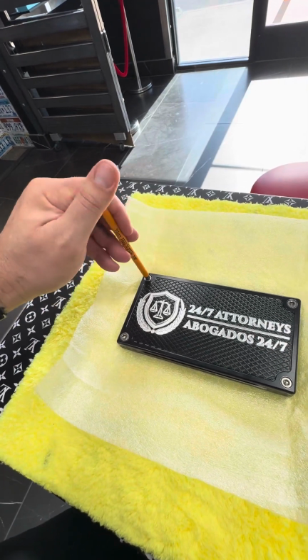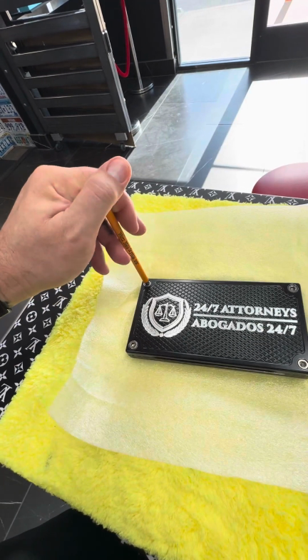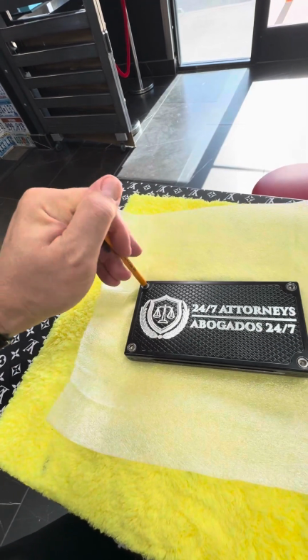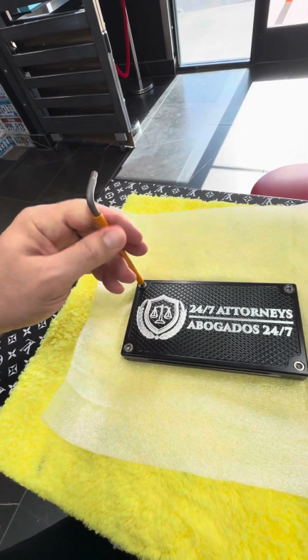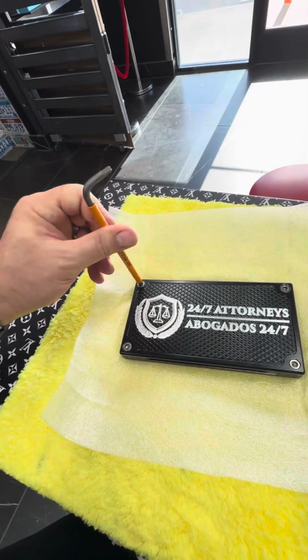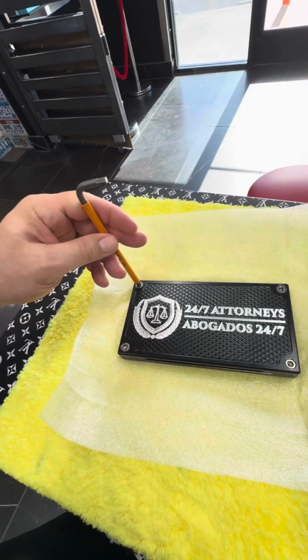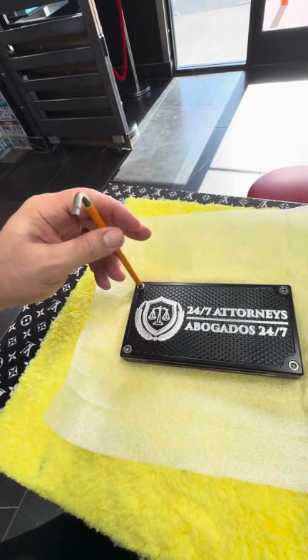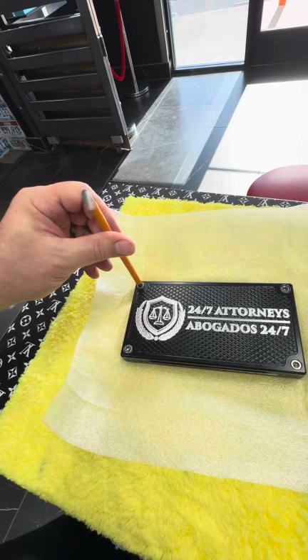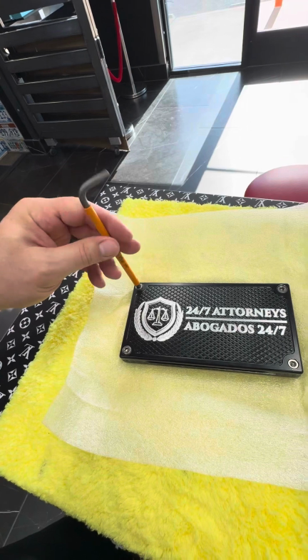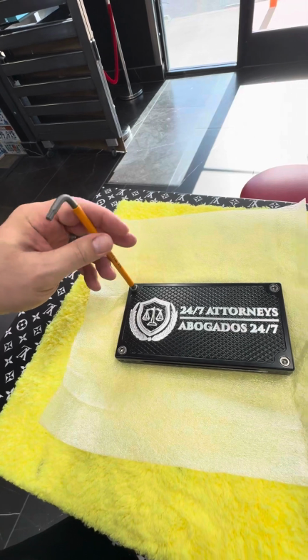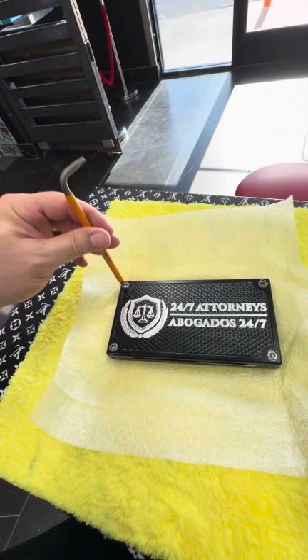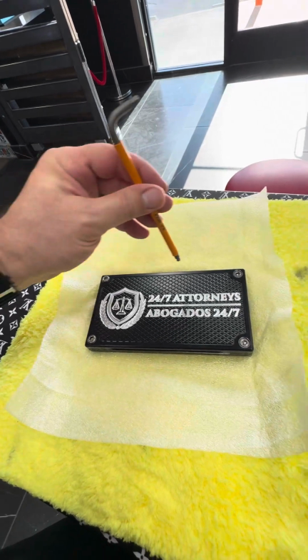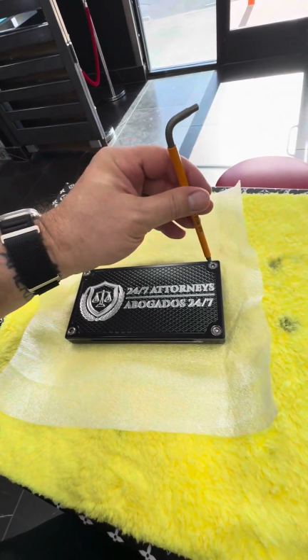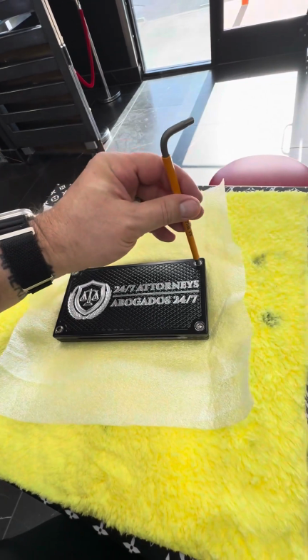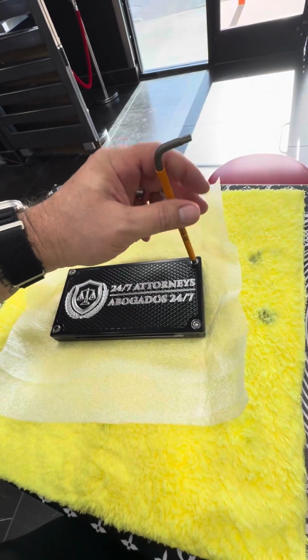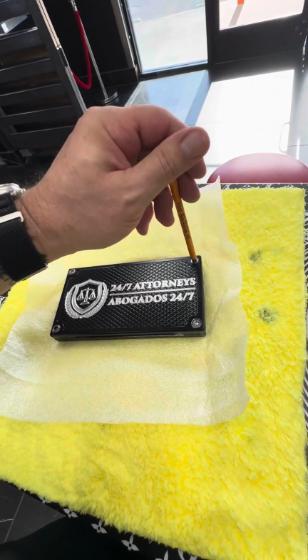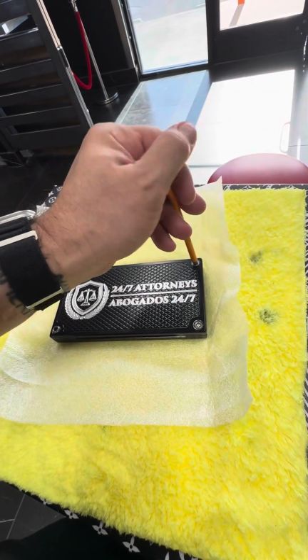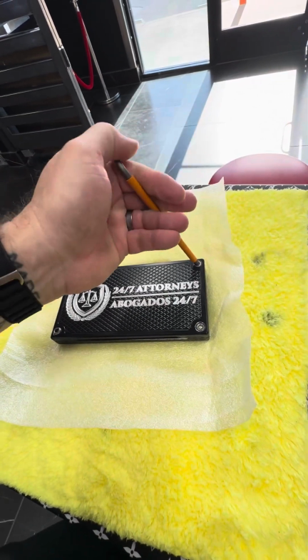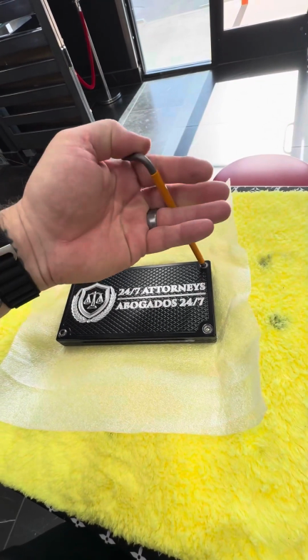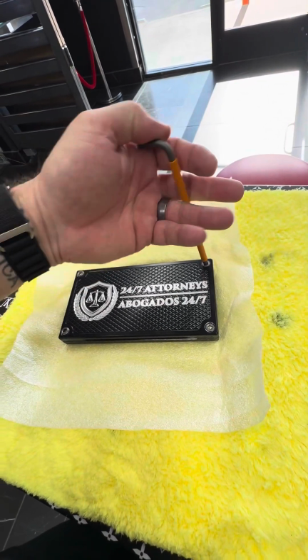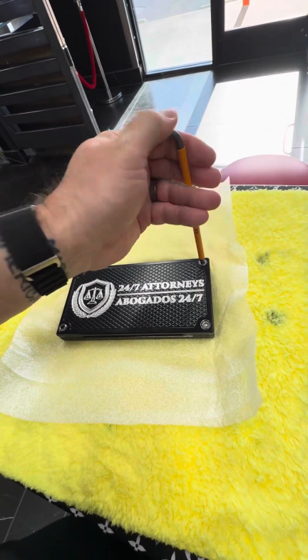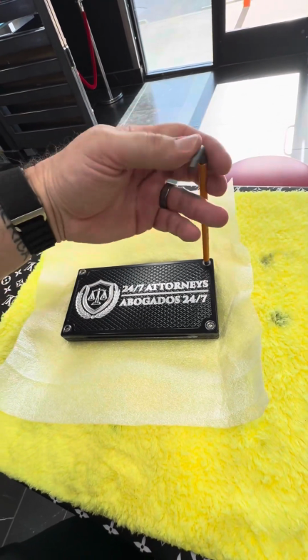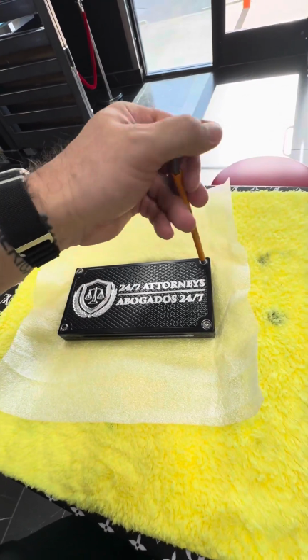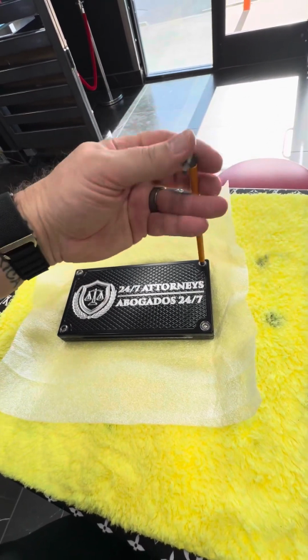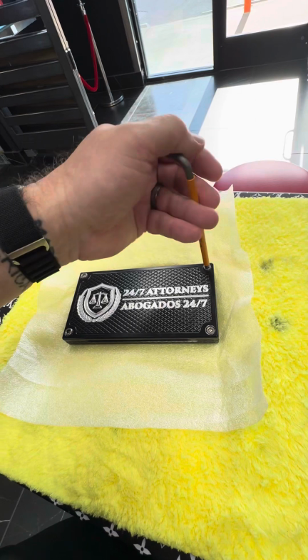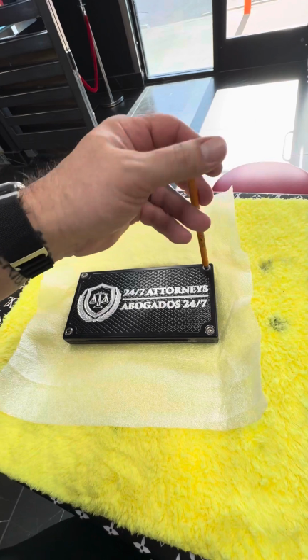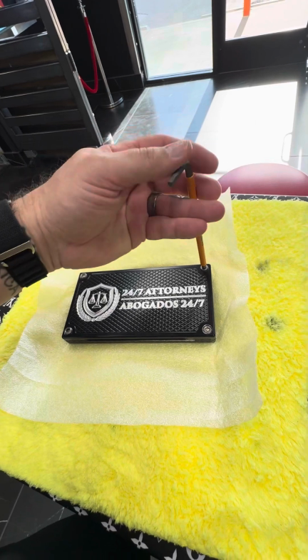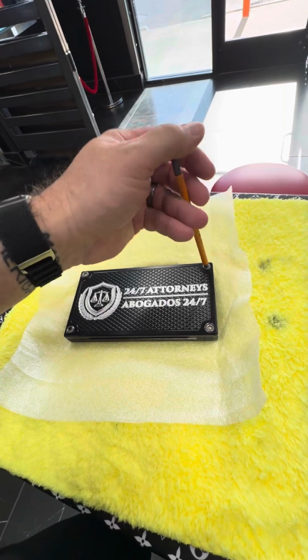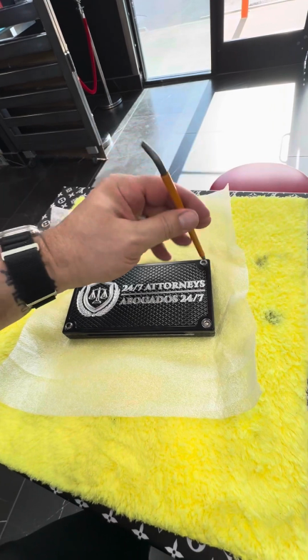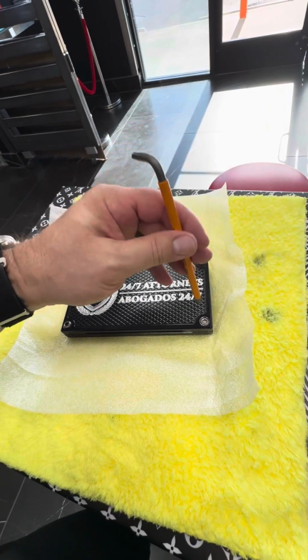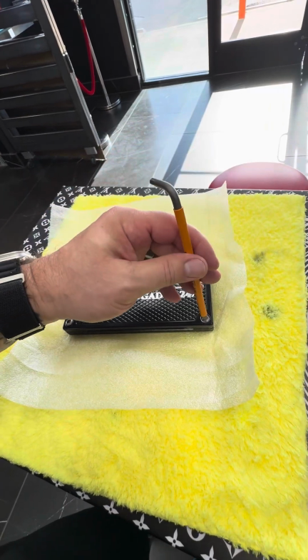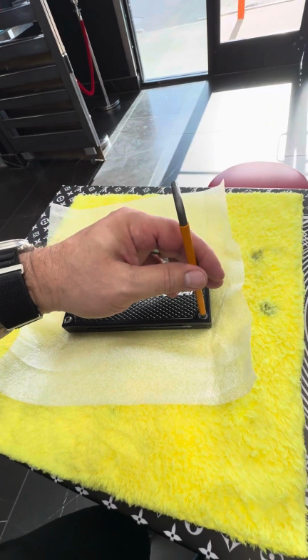Just take them out like so. Obviously you're not going to be holding a camera while you're doing this, so it's a bit easier with two hands. But I've done this many times, so it's no big deal.